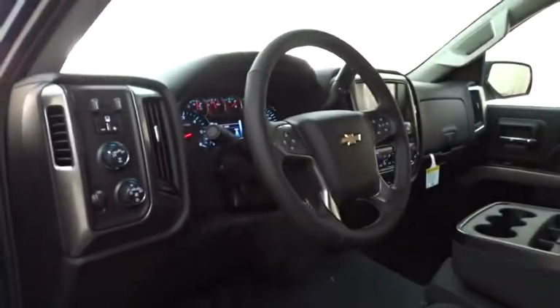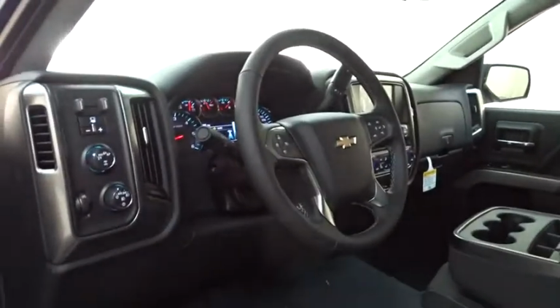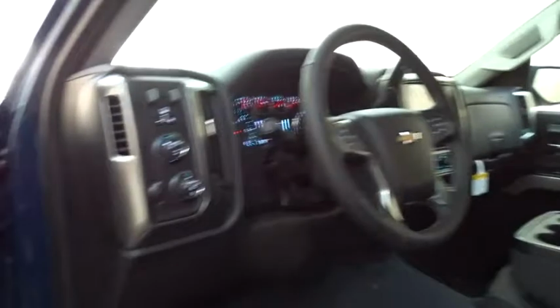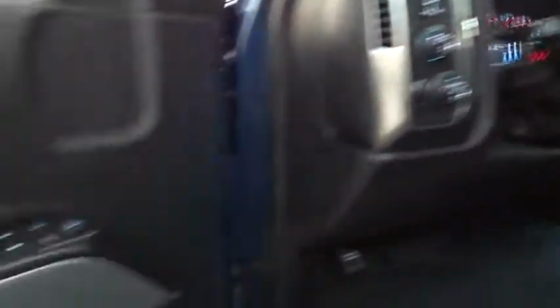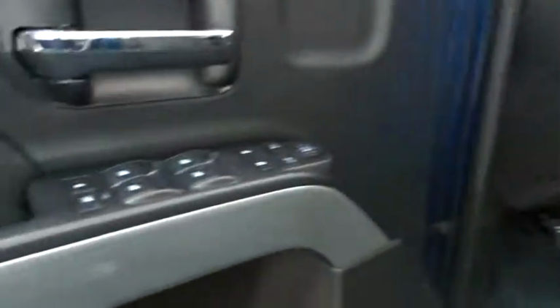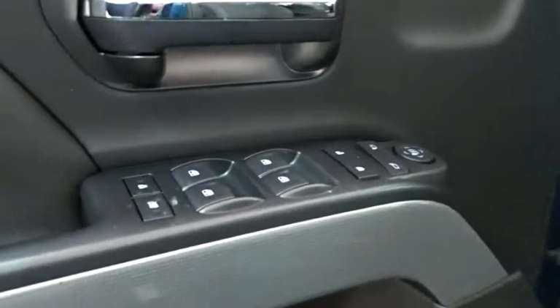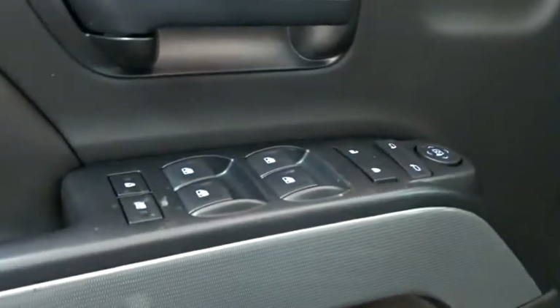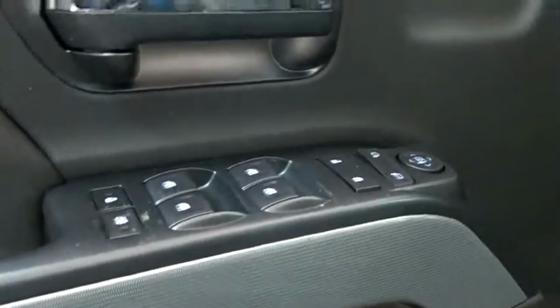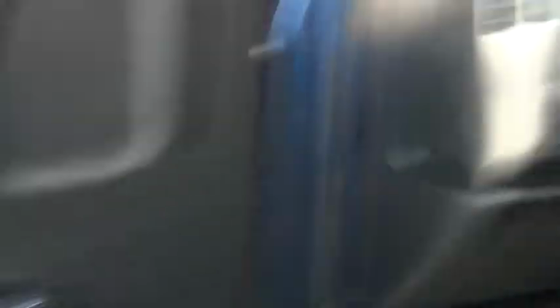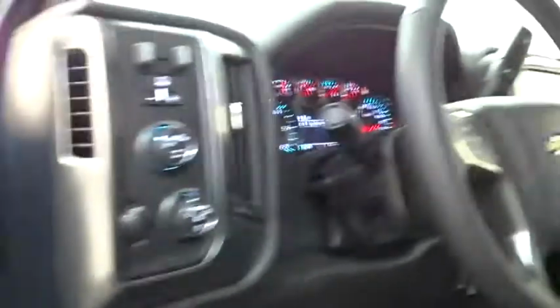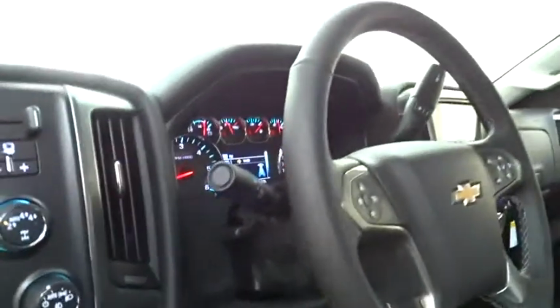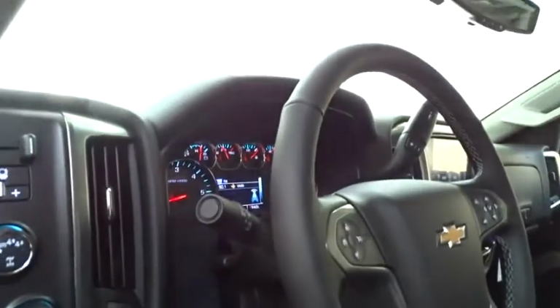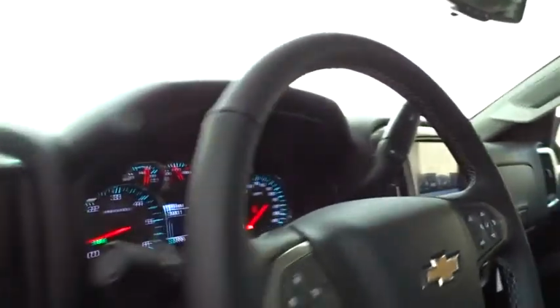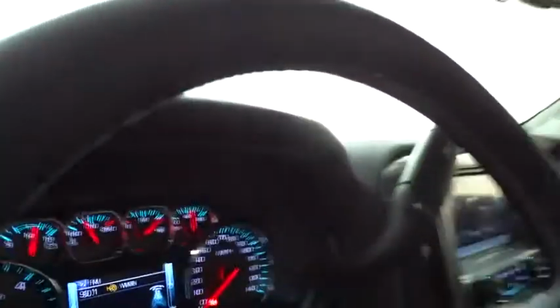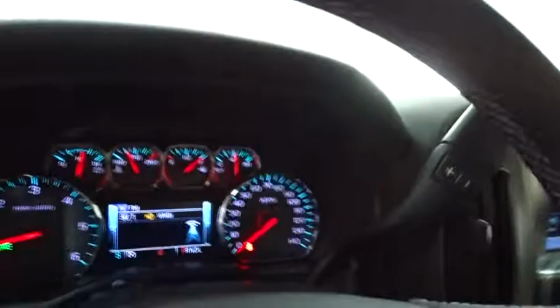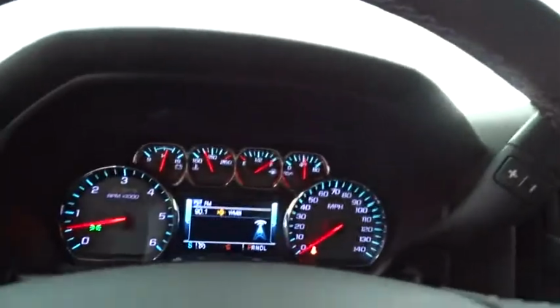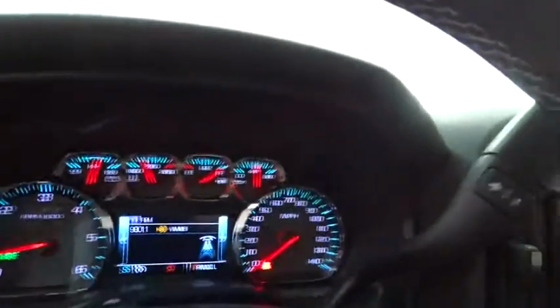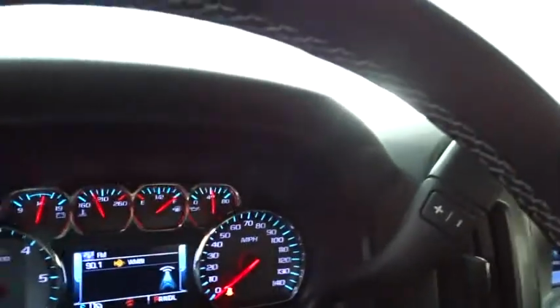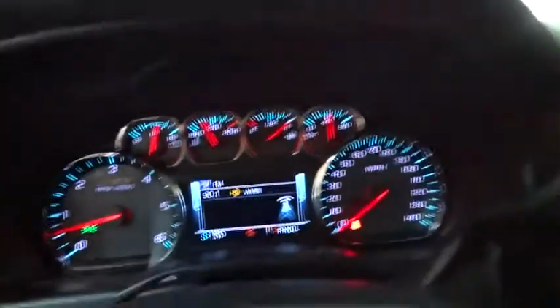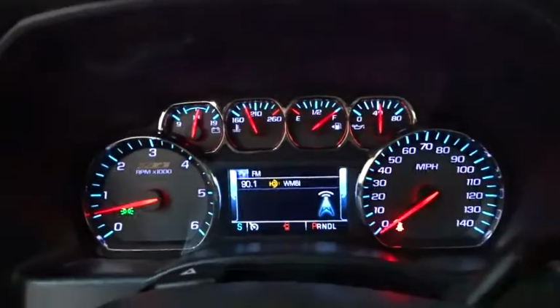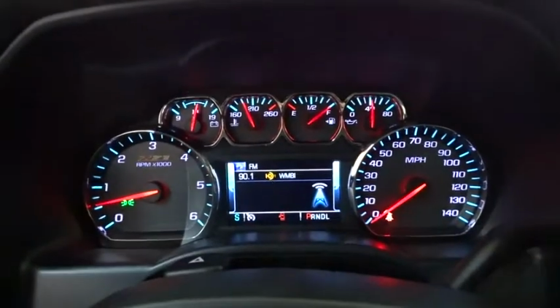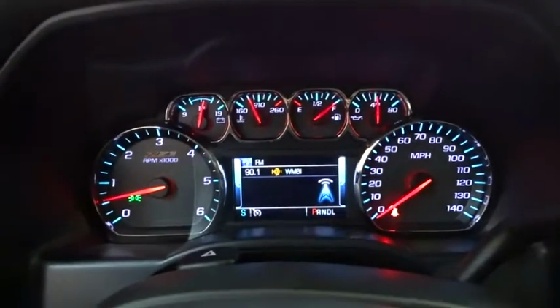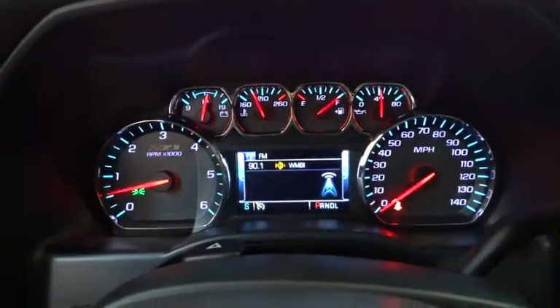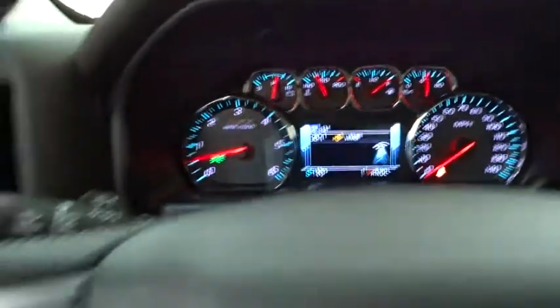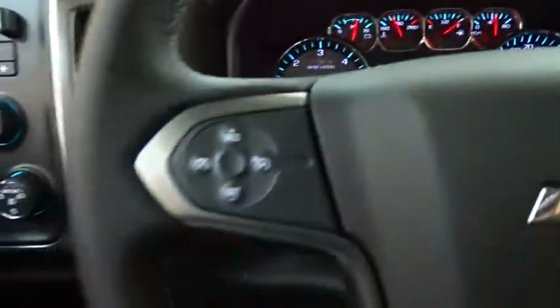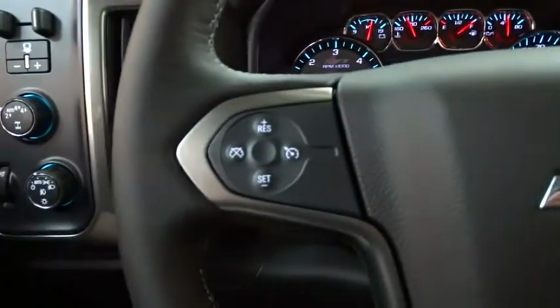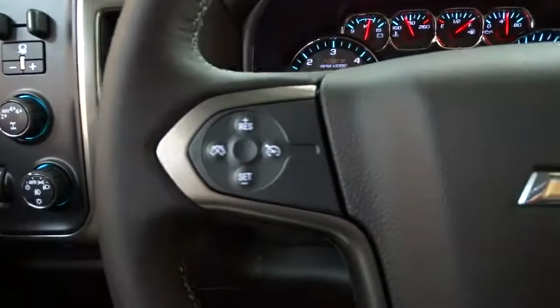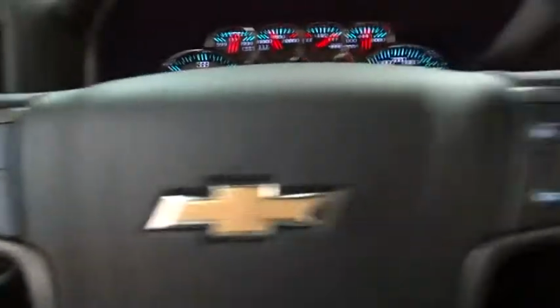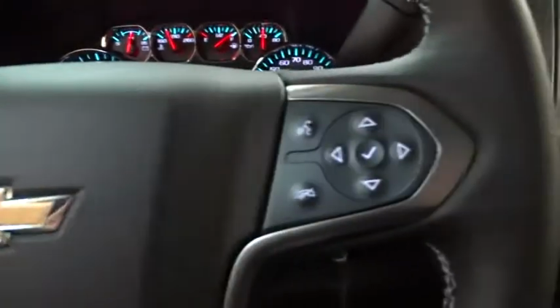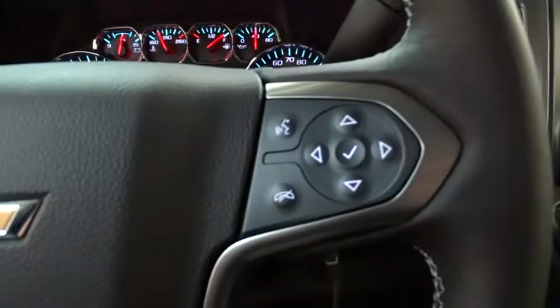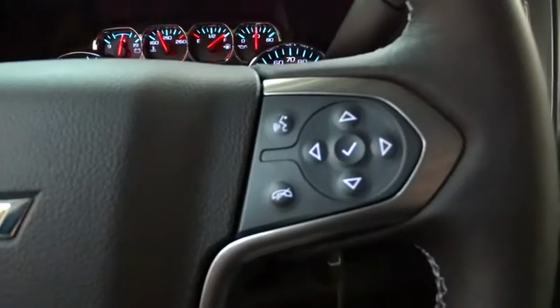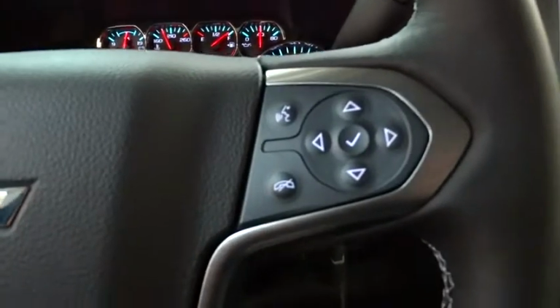Stability control, traction control, keyless entry, anti-lock braking system, steering wheel audio controls, backup camera, tow hitch, leather wrapped steering wheel, Bluetooth, adjustable steering wheel, power steering.